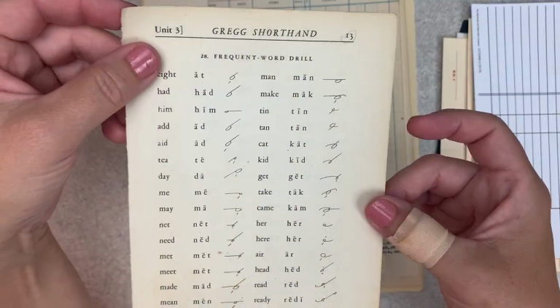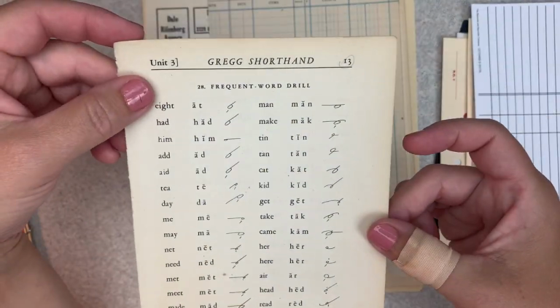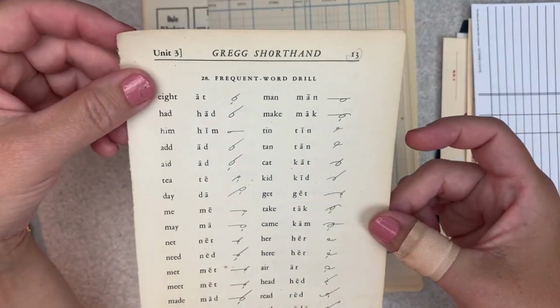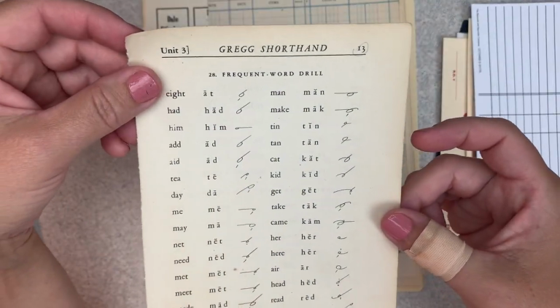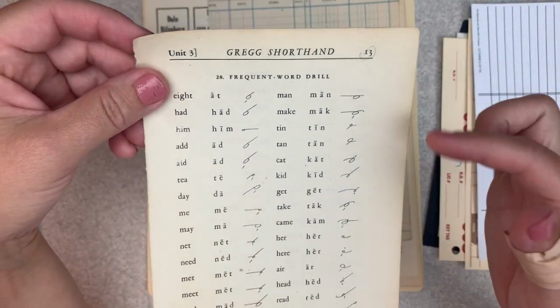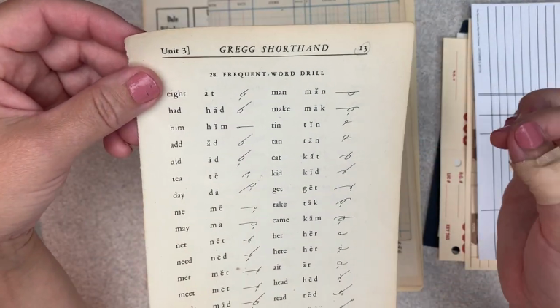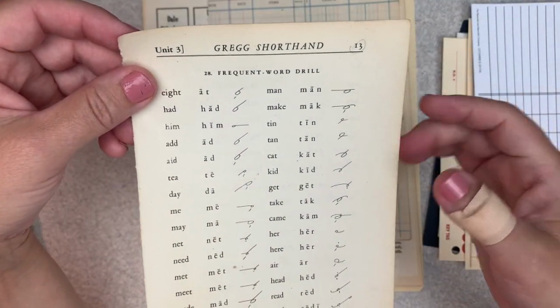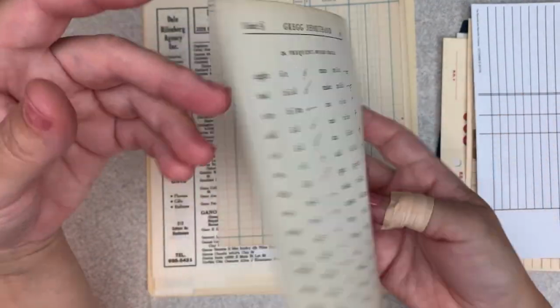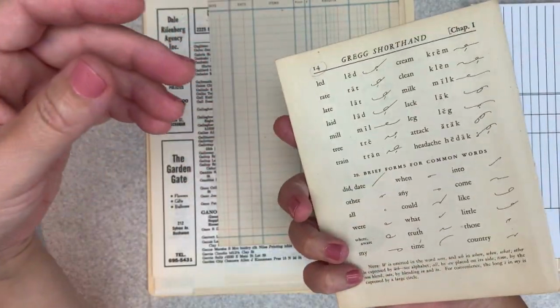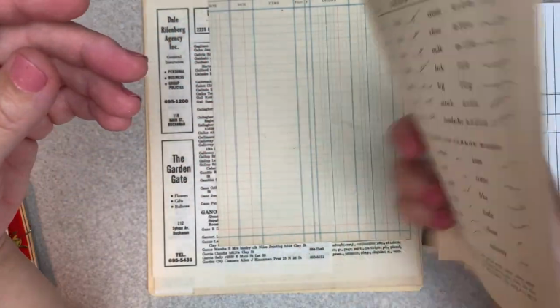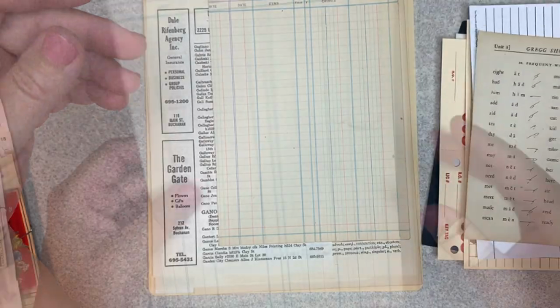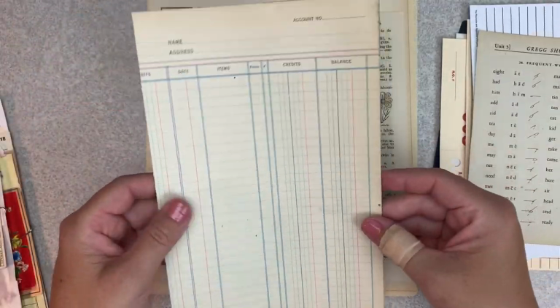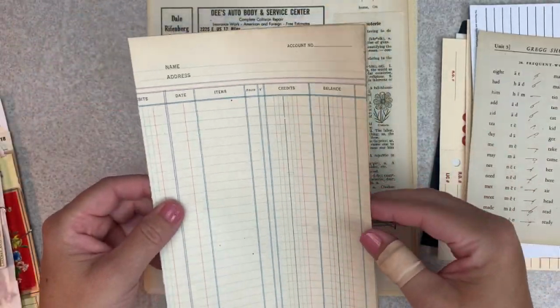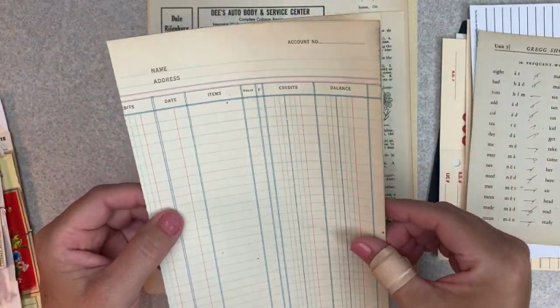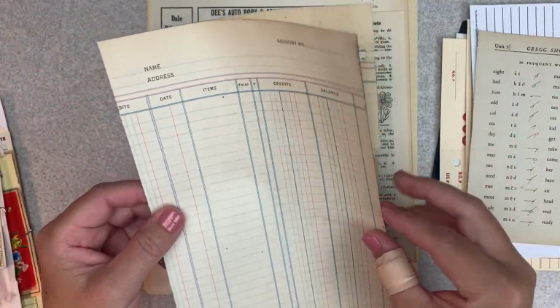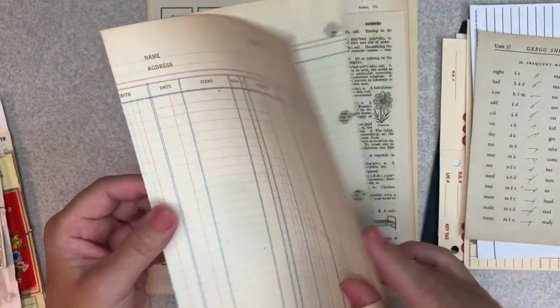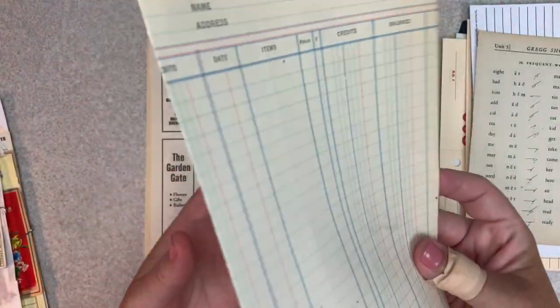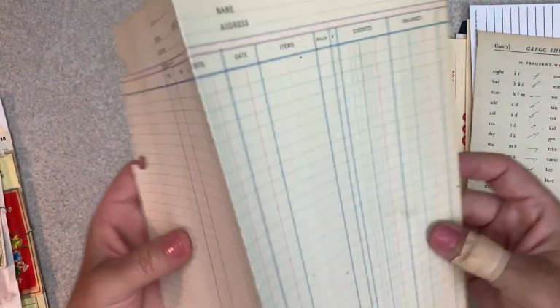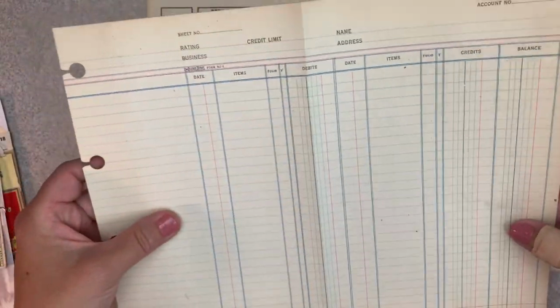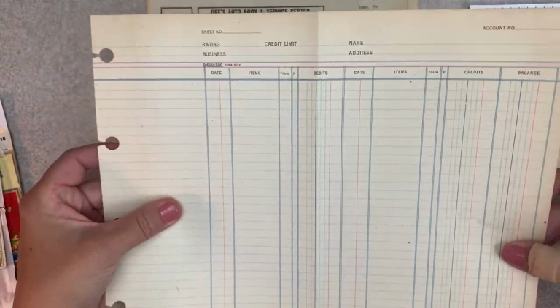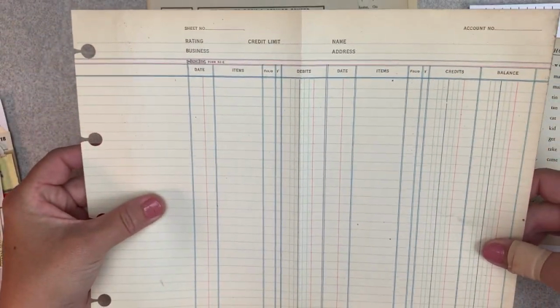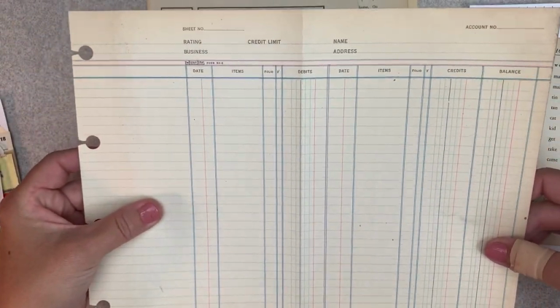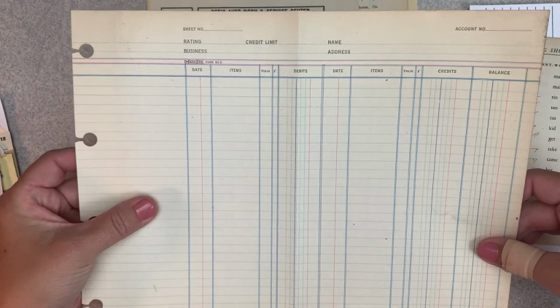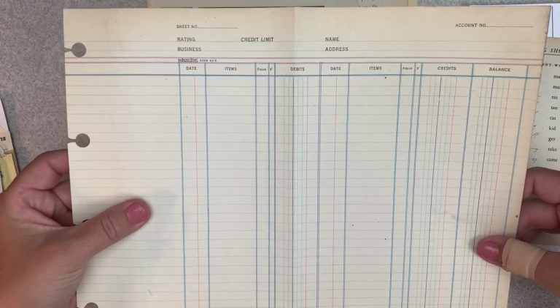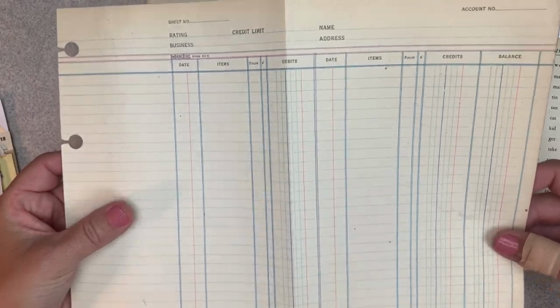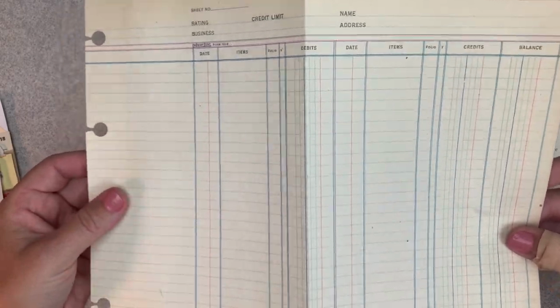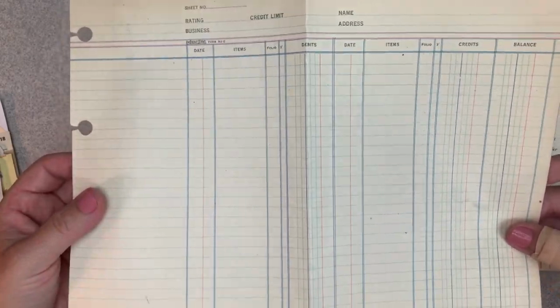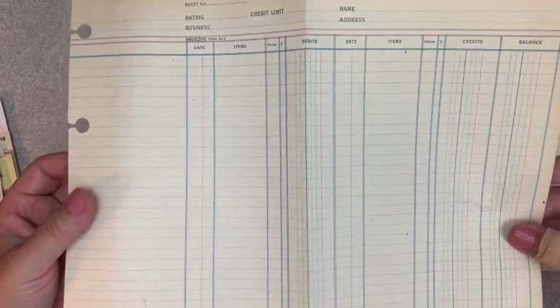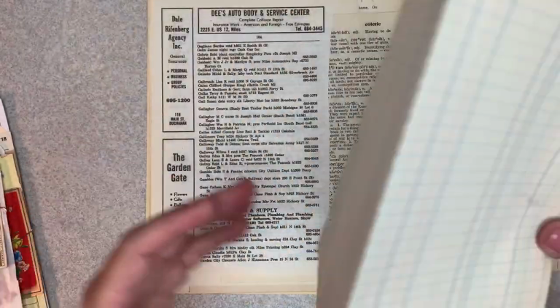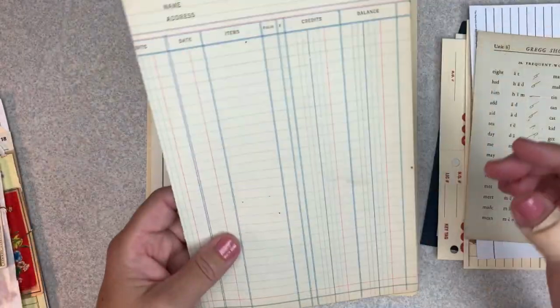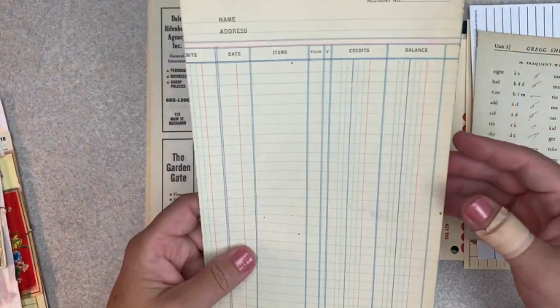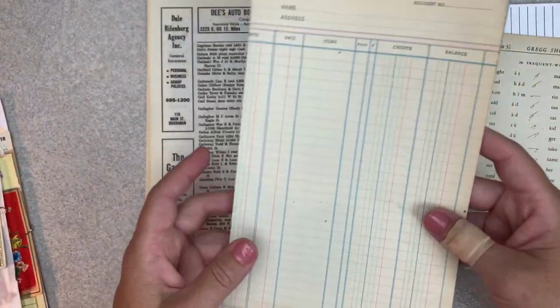There's a vintage Gregg shorthand book page. This is an old ledger that I have. If you watched yesterday's video, it's completely blank and it is from the 1800s.